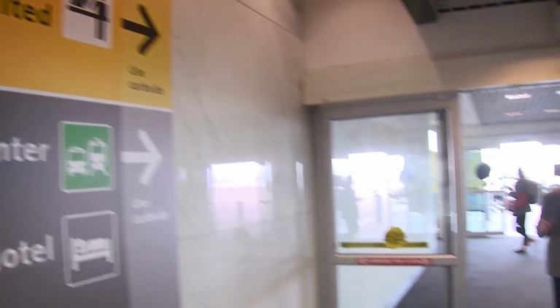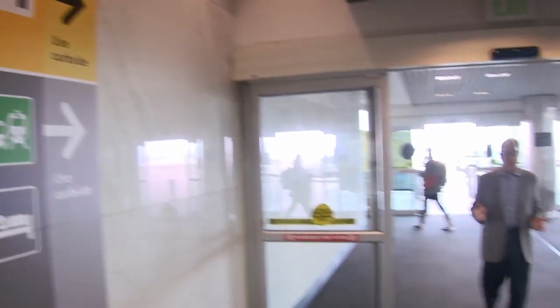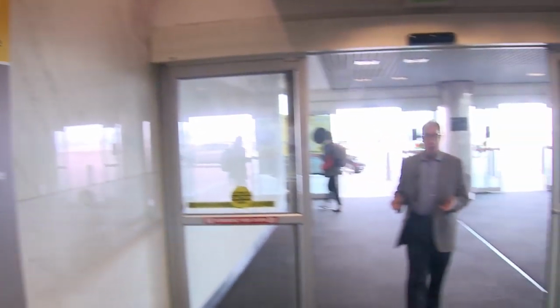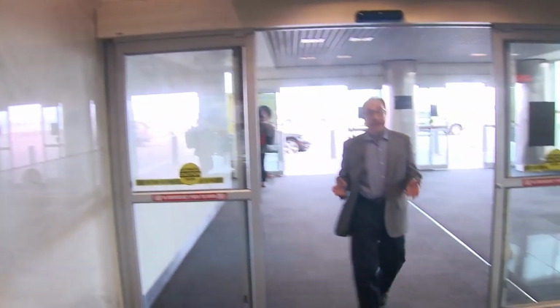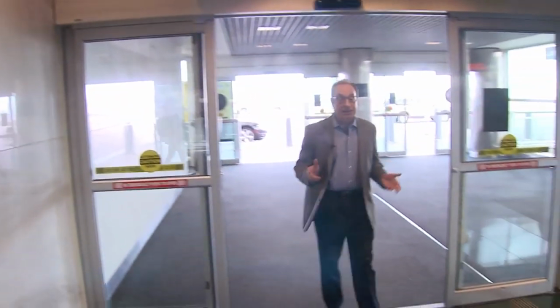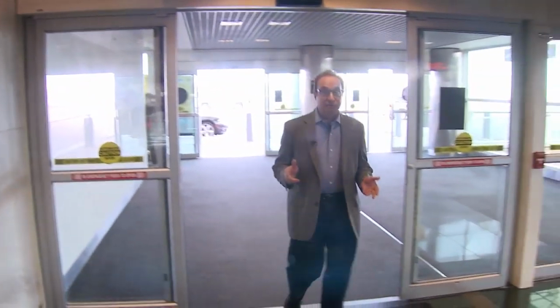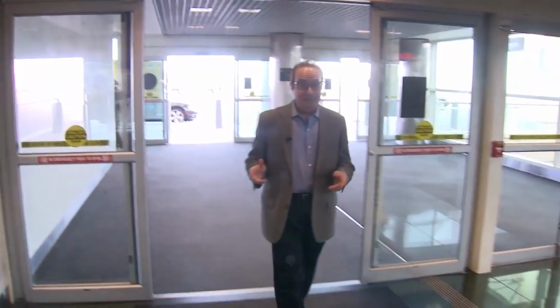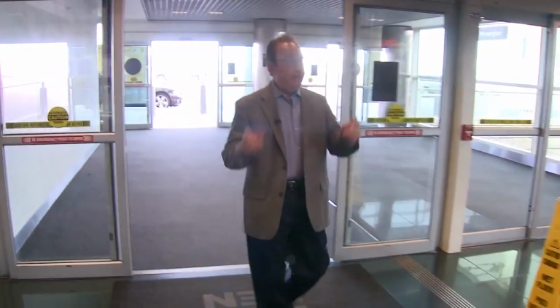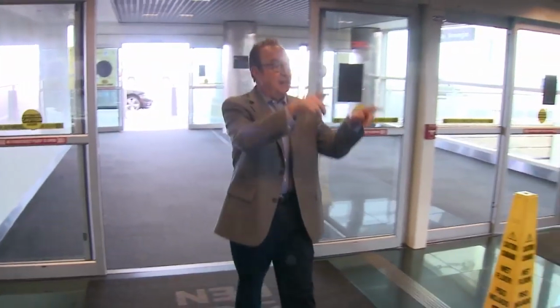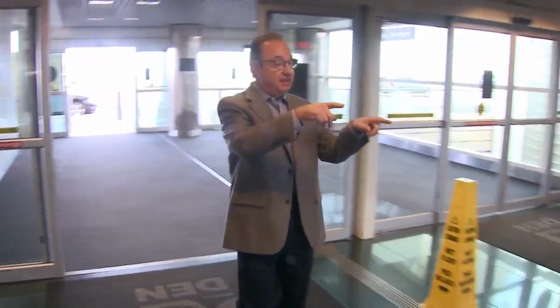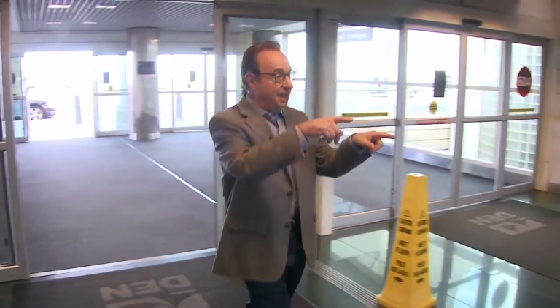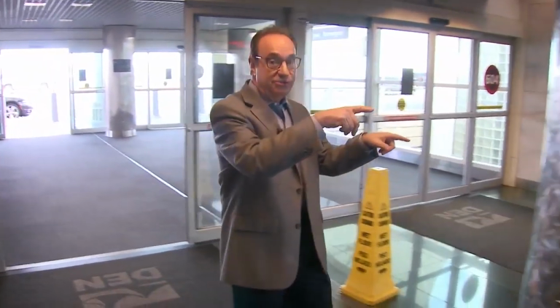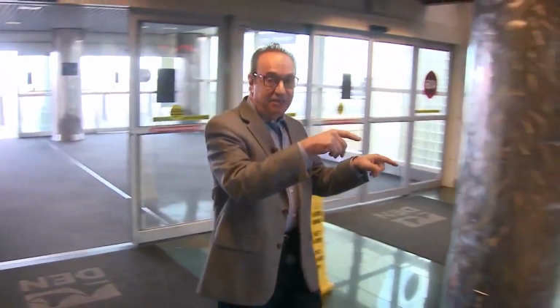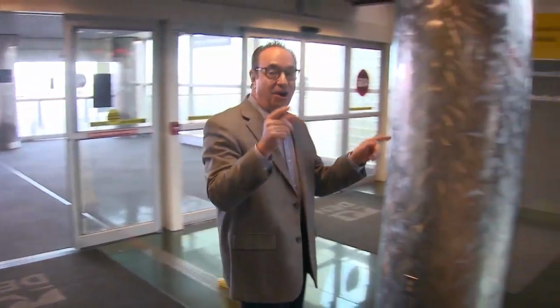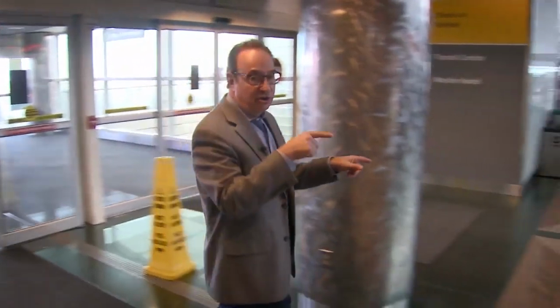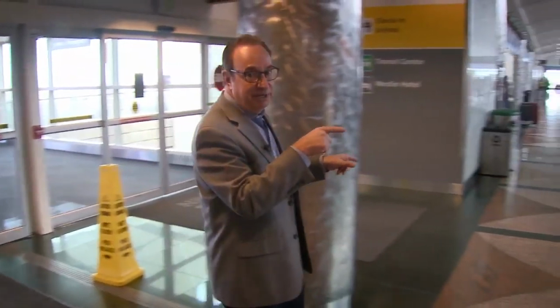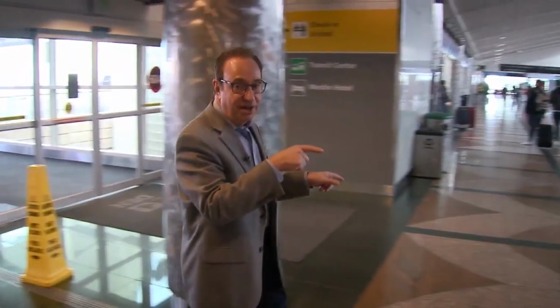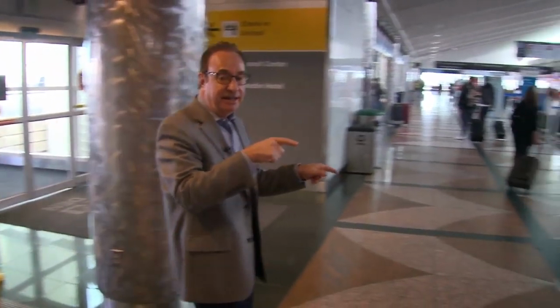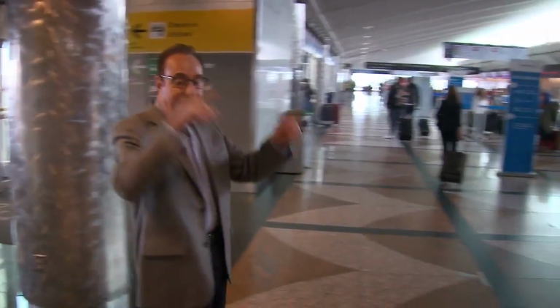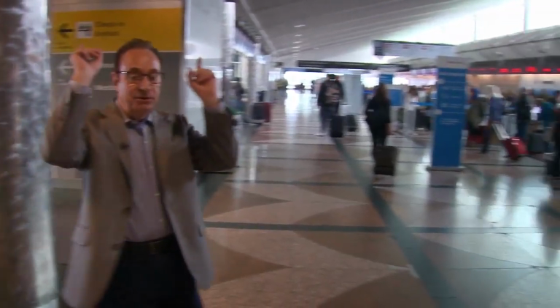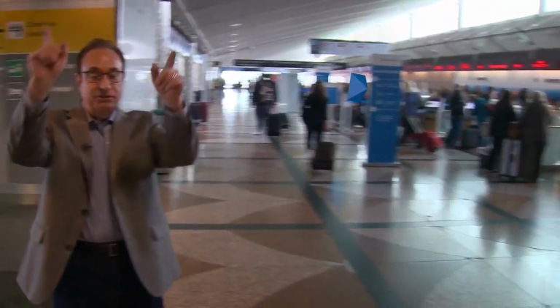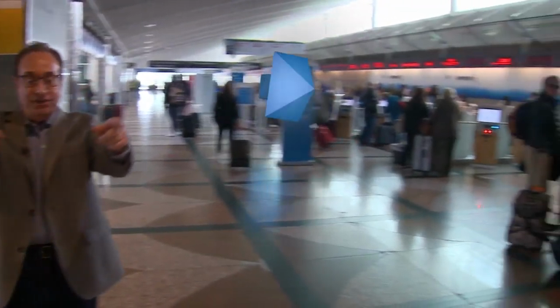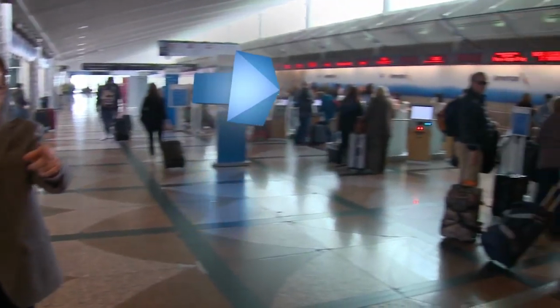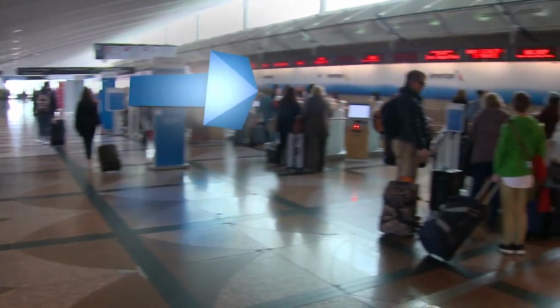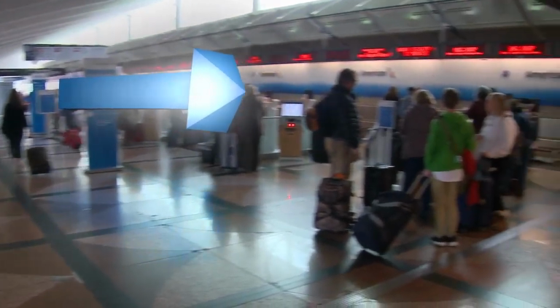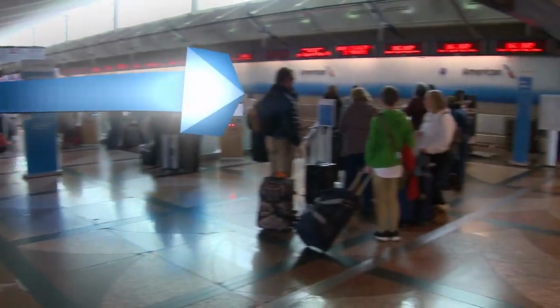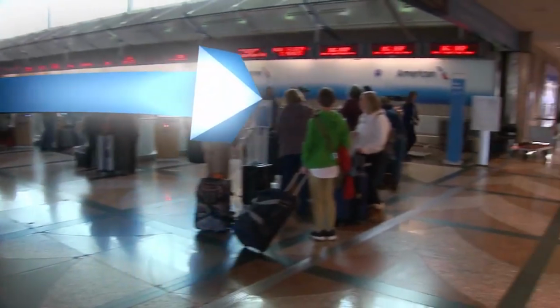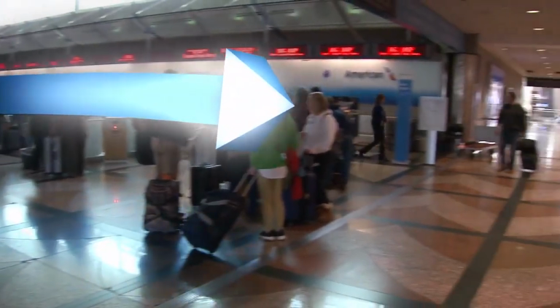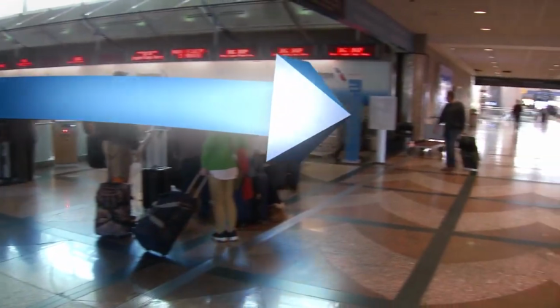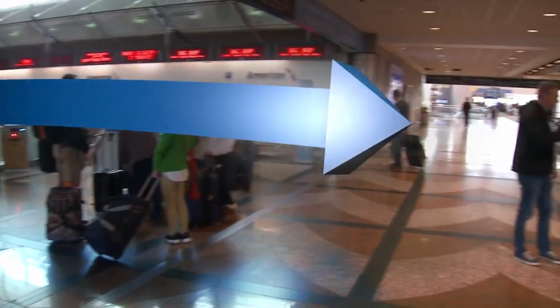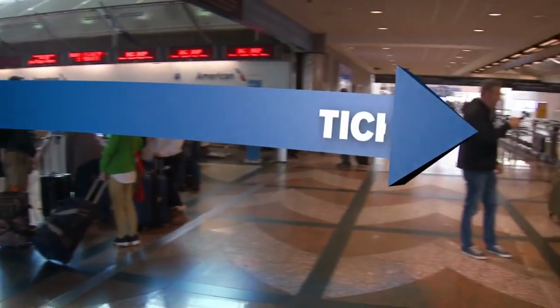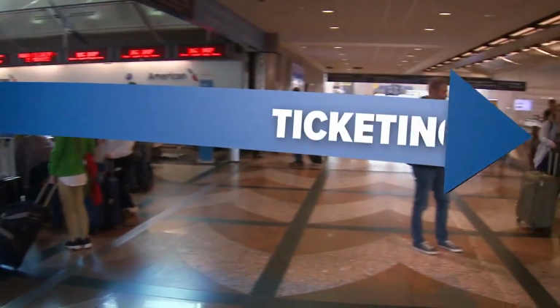The first thing you notice when you walk in on Level 6 is the airline ticket counters. They are all going to be consolidated and moved to the south end of the terminal. When you come in on the north end, they won't be here anymore.